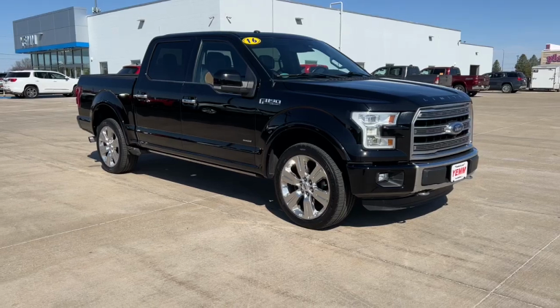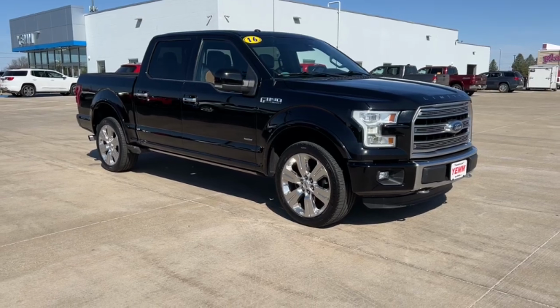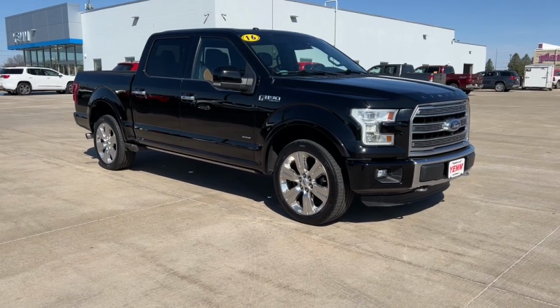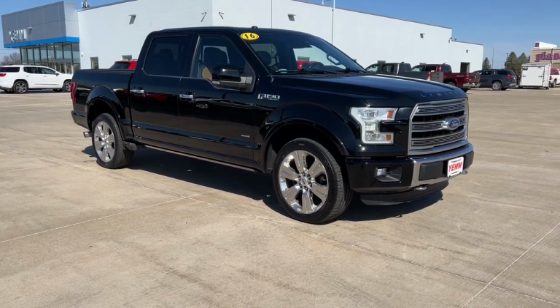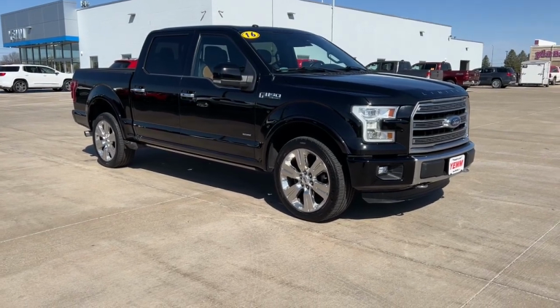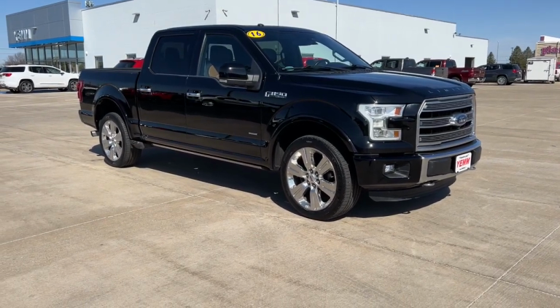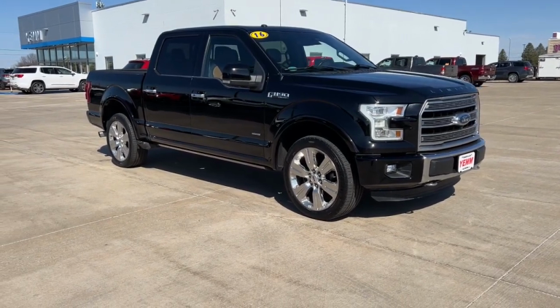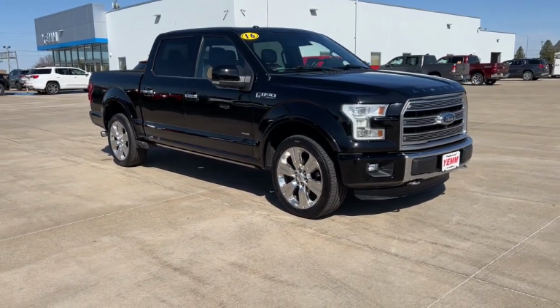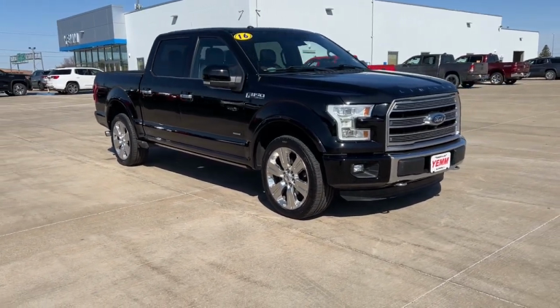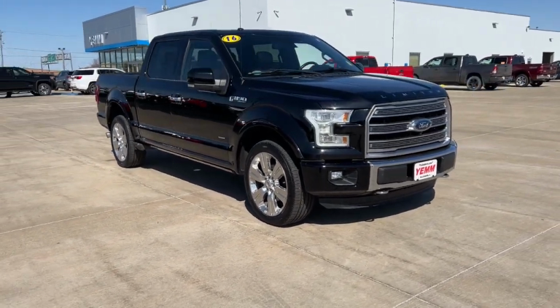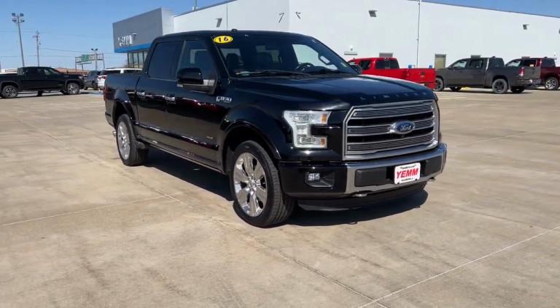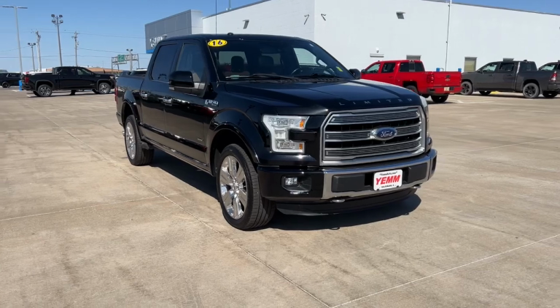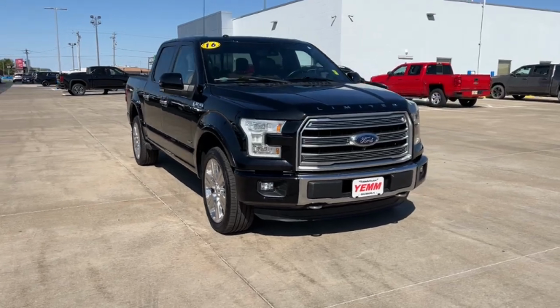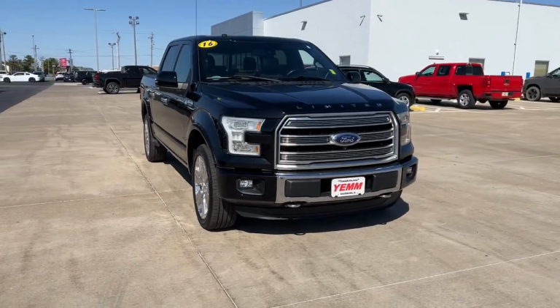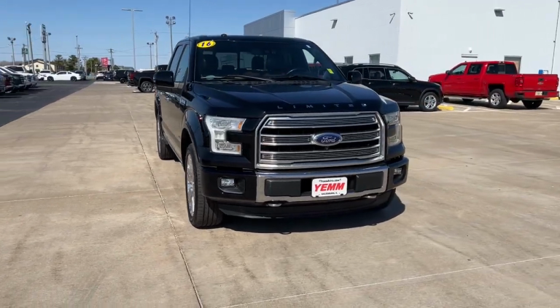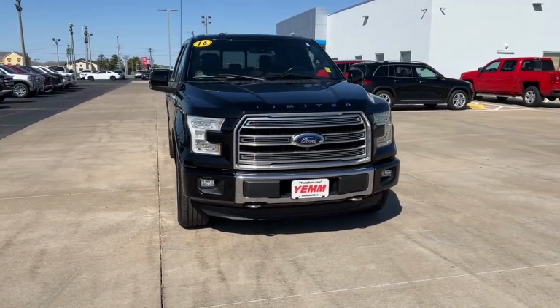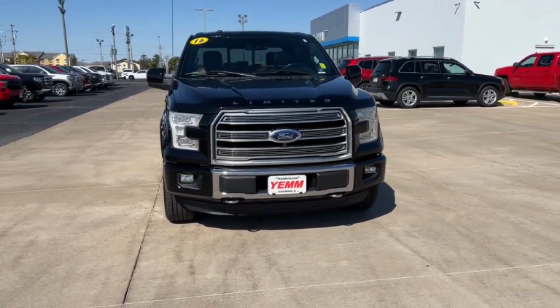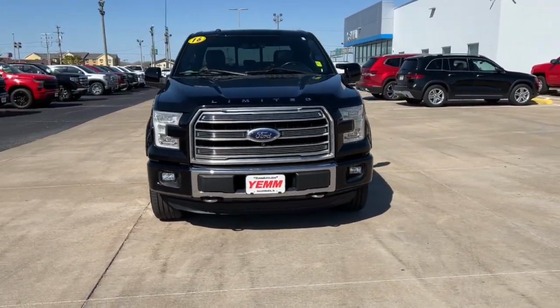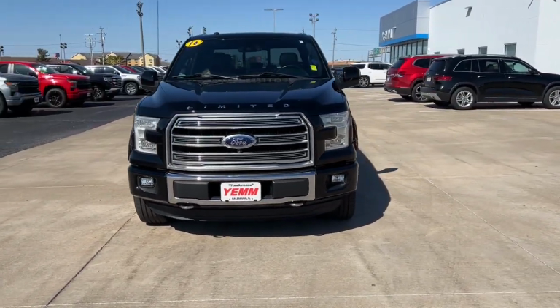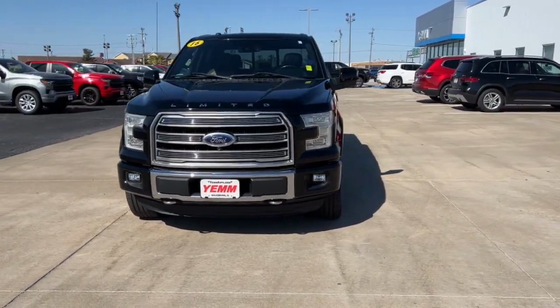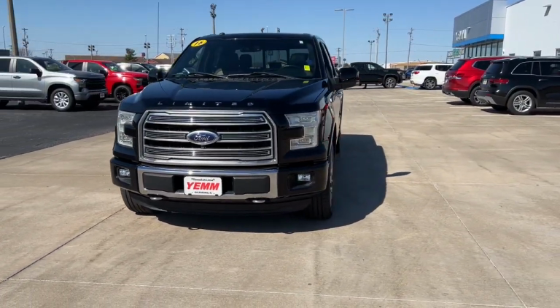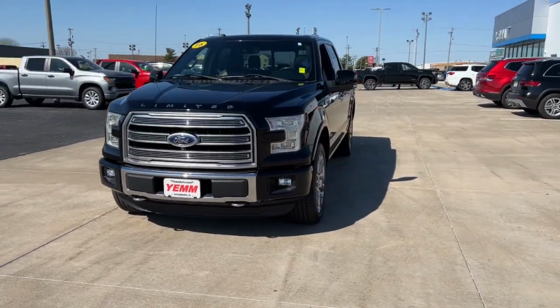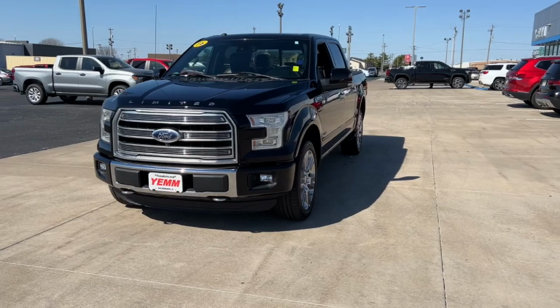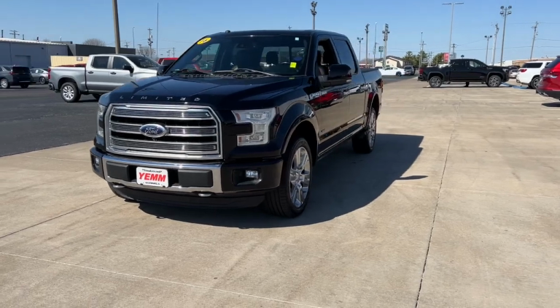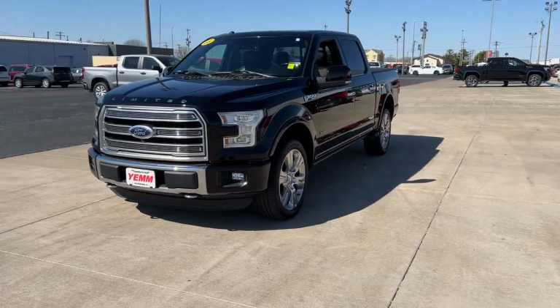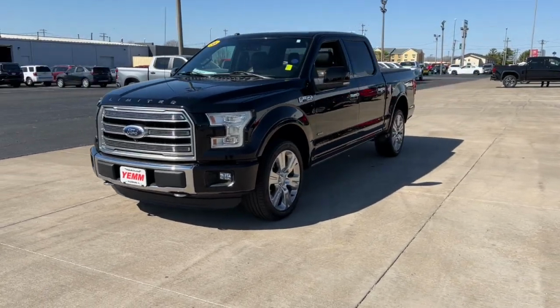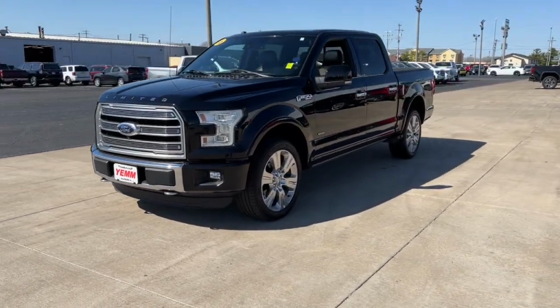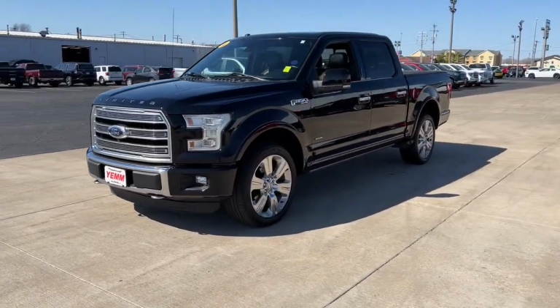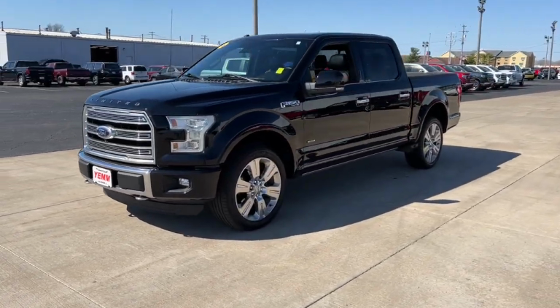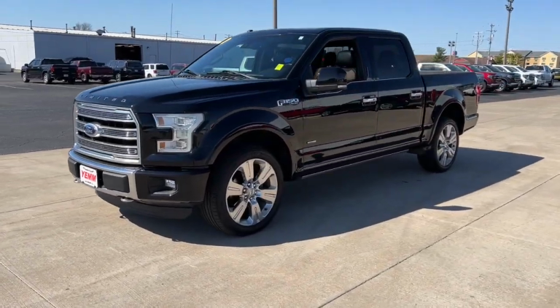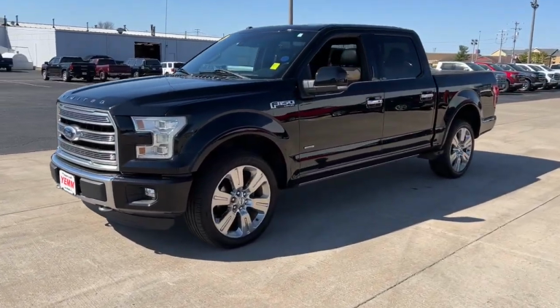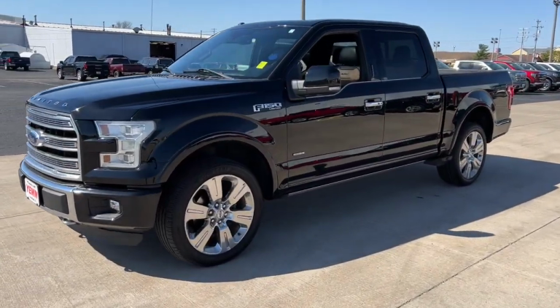Take a moment to check out the 2016 Ford F-150. With less than 100,000 miles on the odometer, this vehicle stands out from the rest. Take a closer look at this full-size F-150.